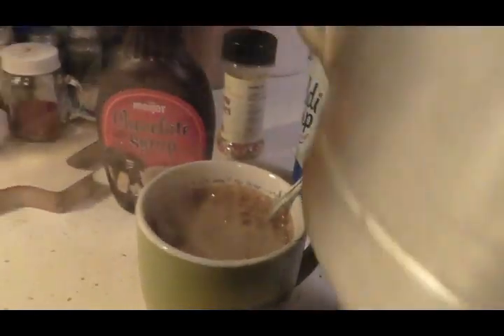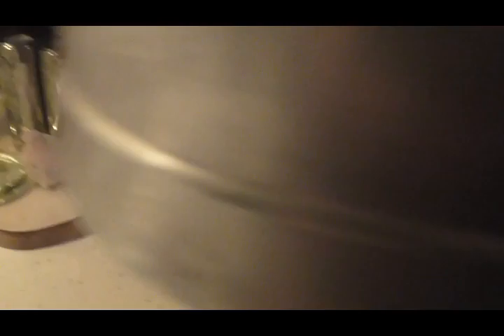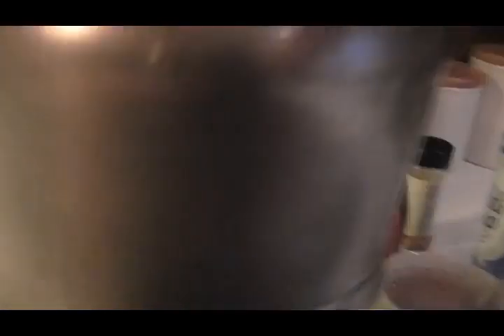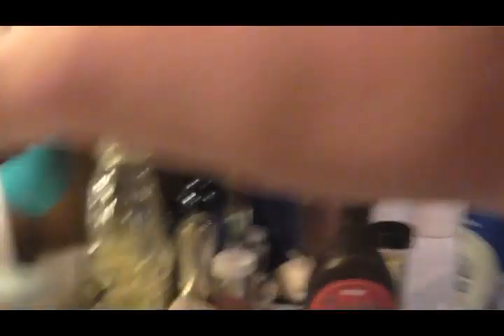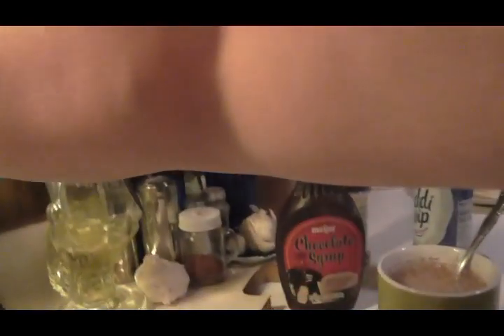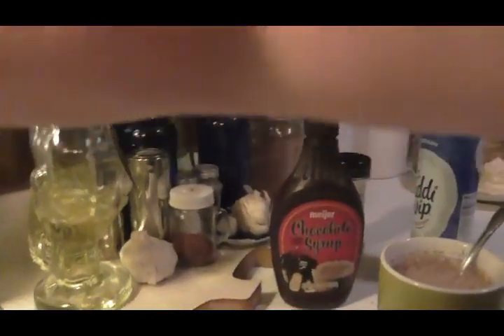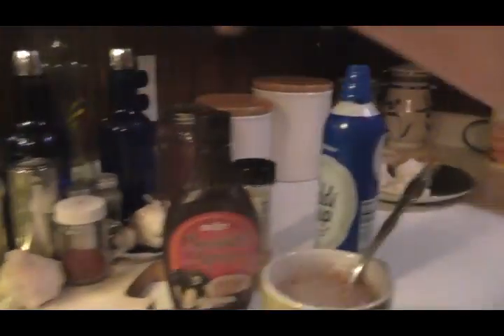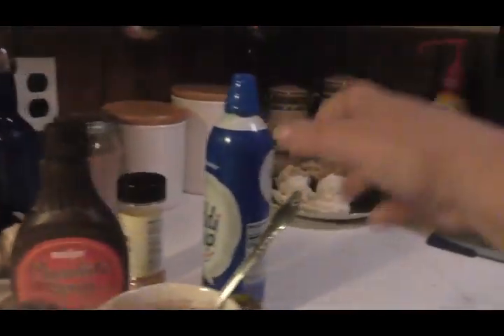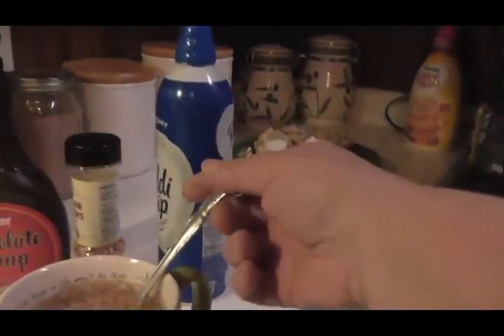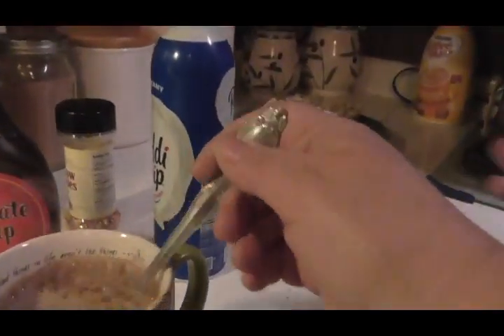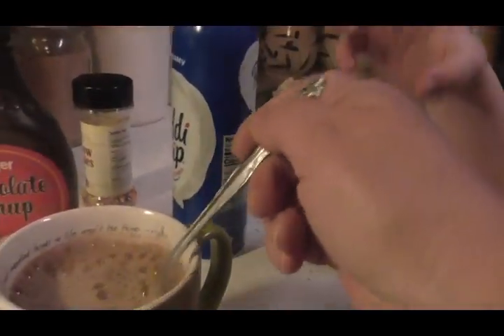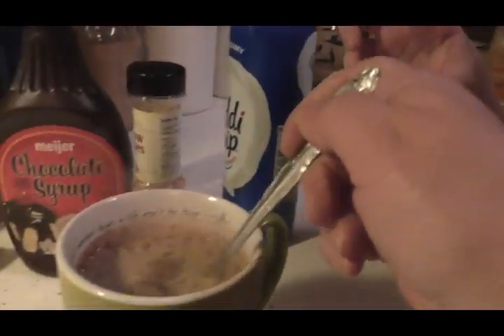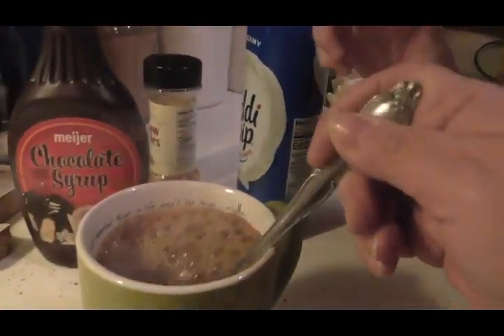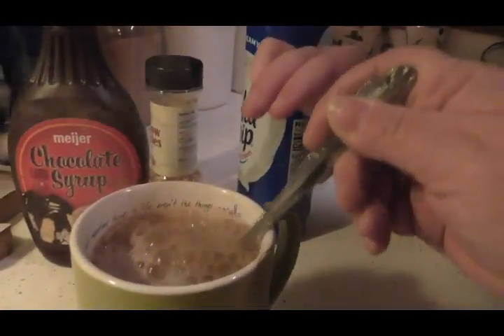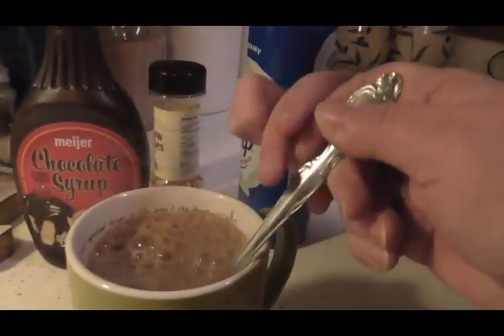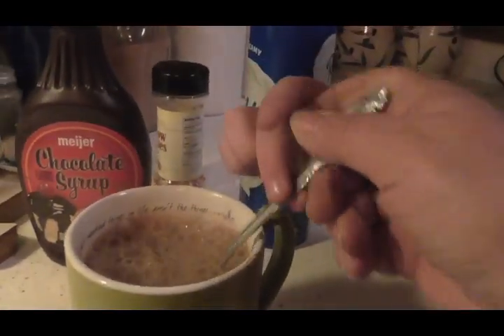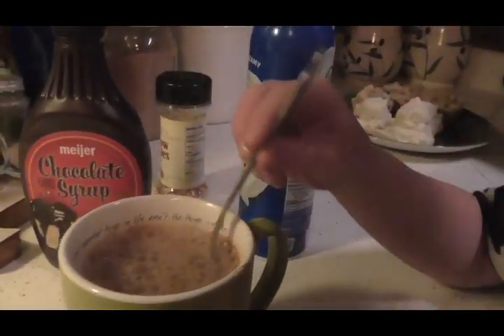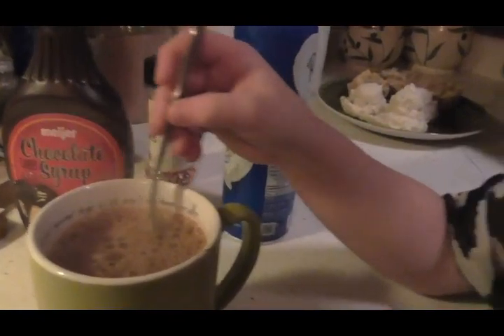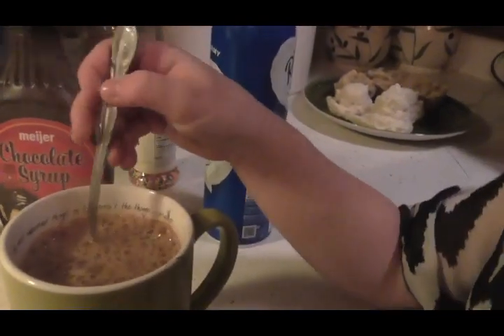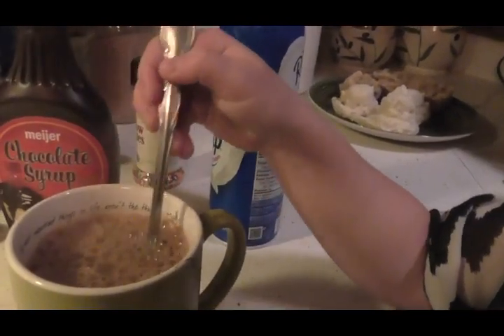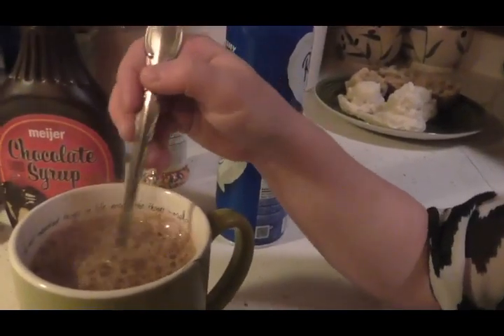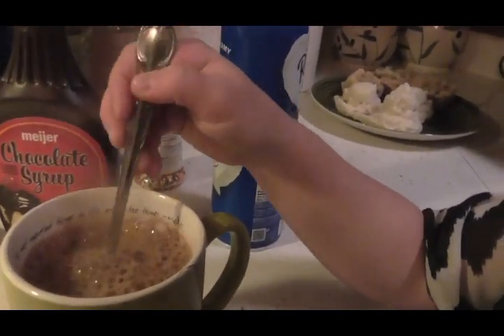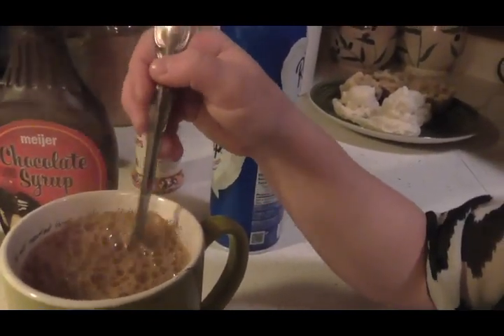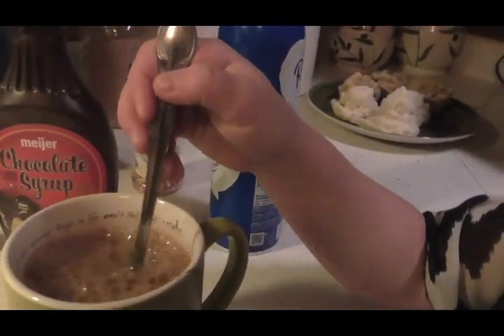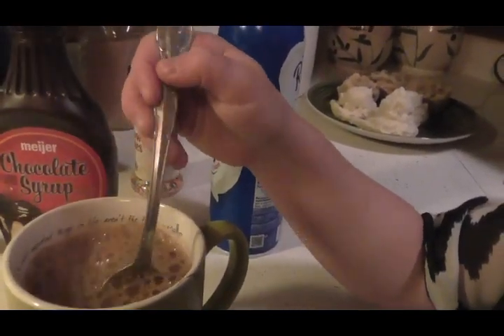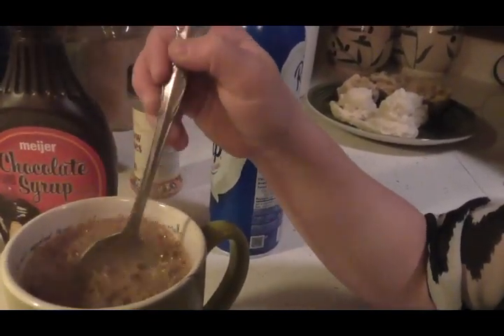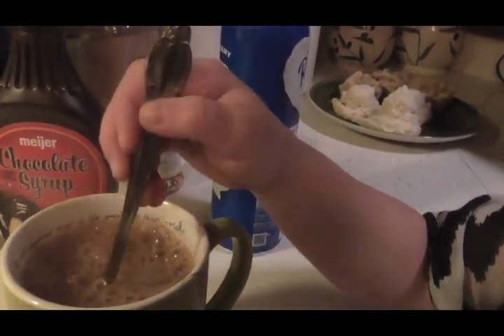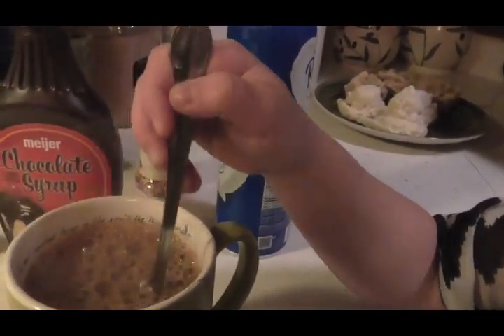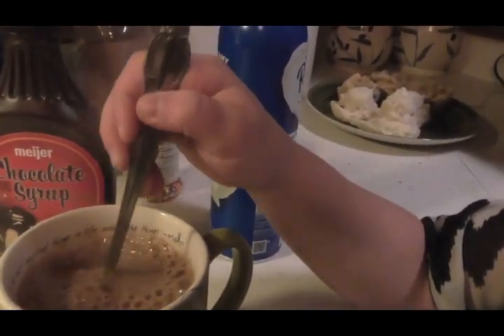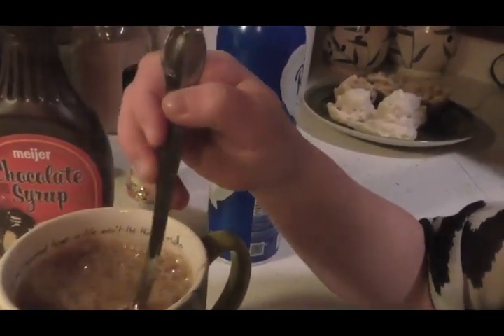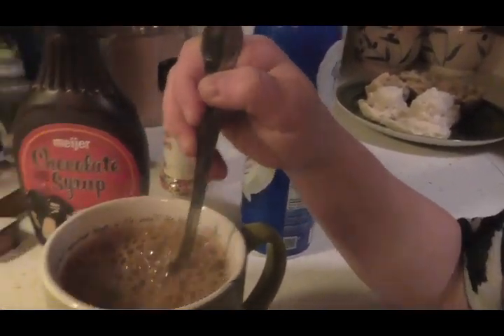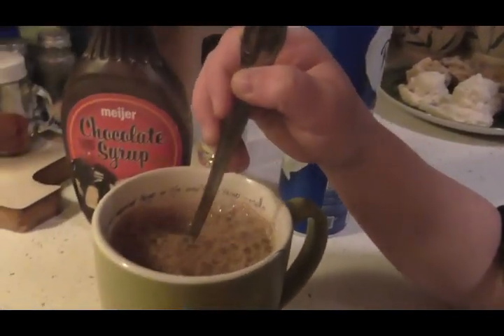We're going to put that in there. She's going to mix that up. And that's screaming hot, so be careful. Got it all mixed up.